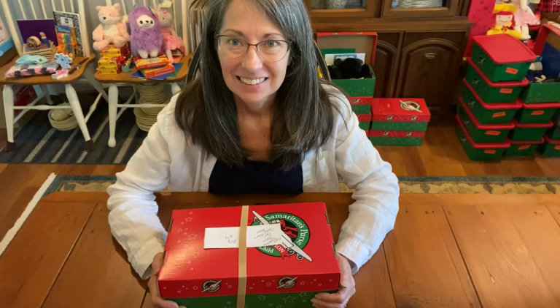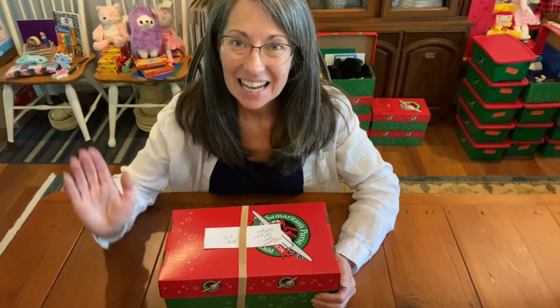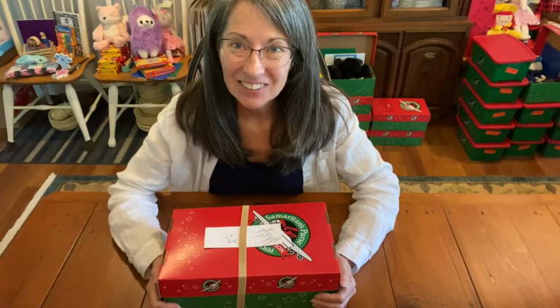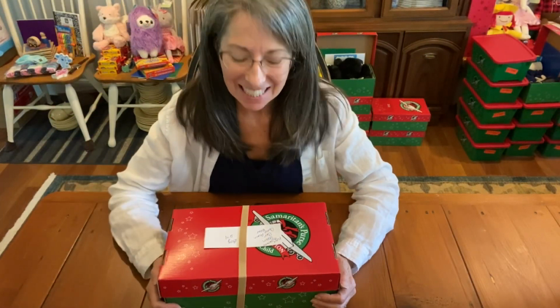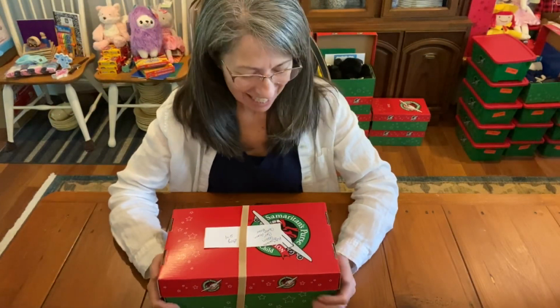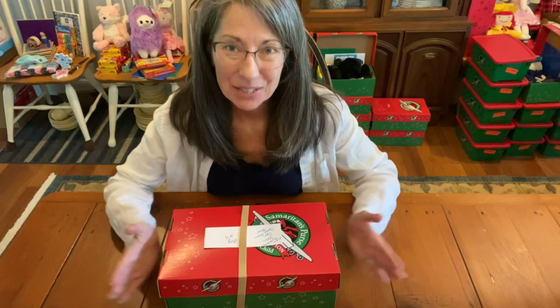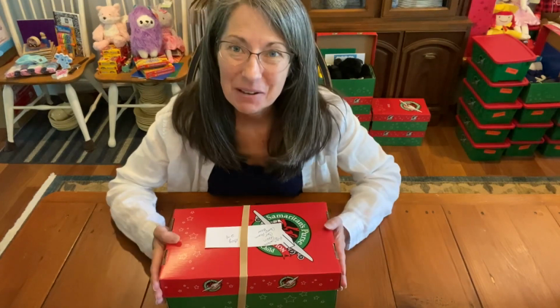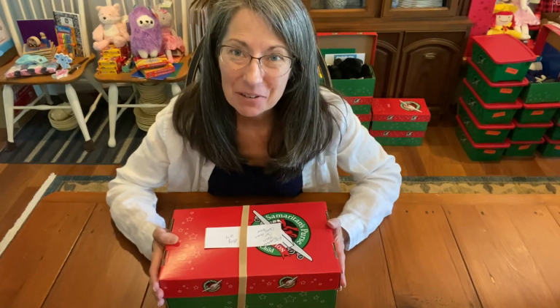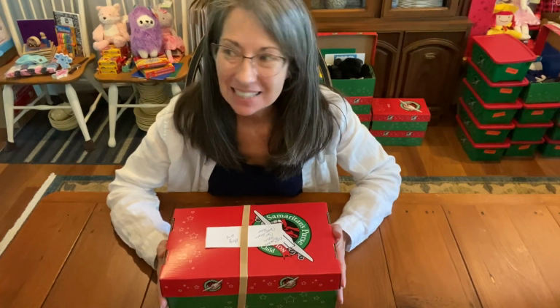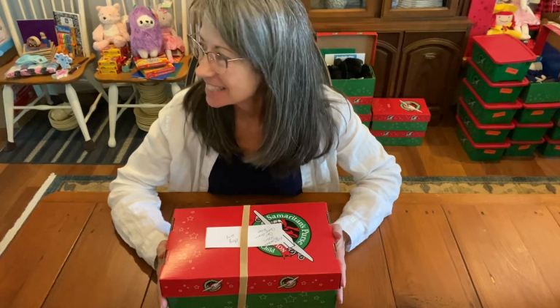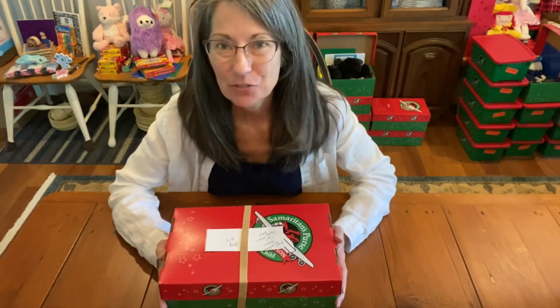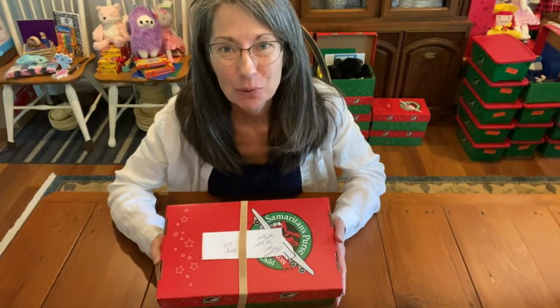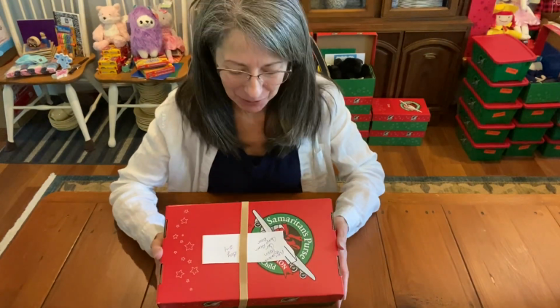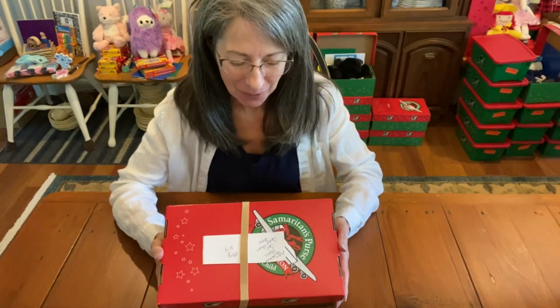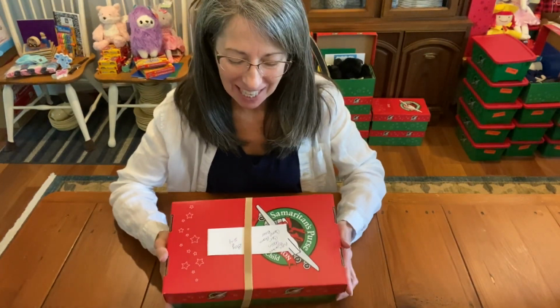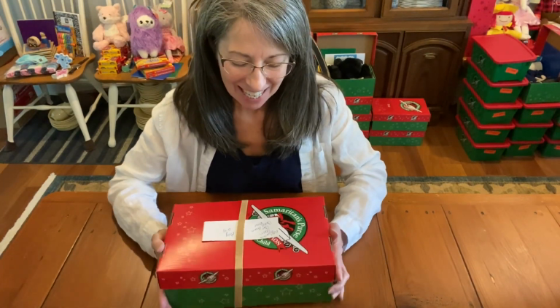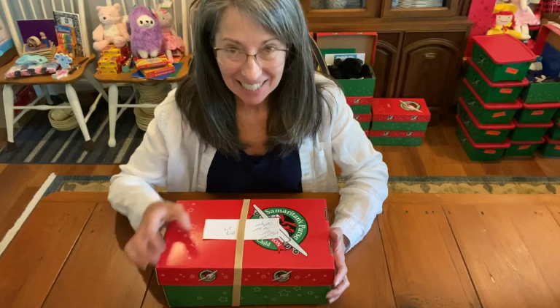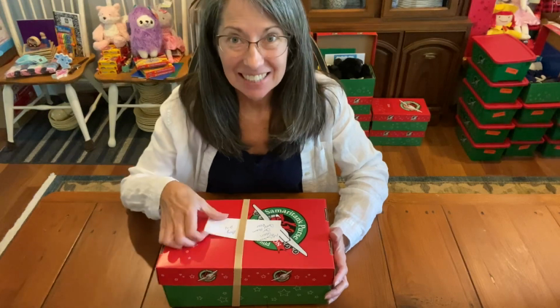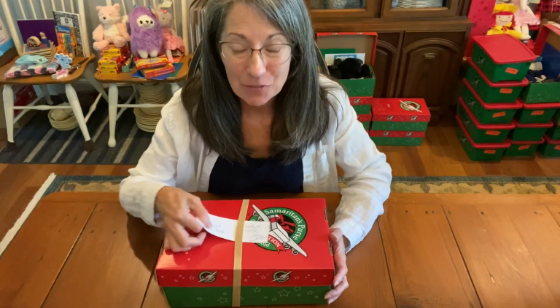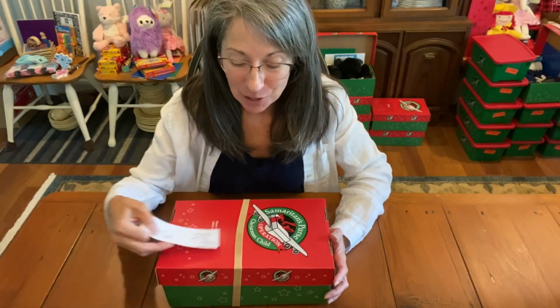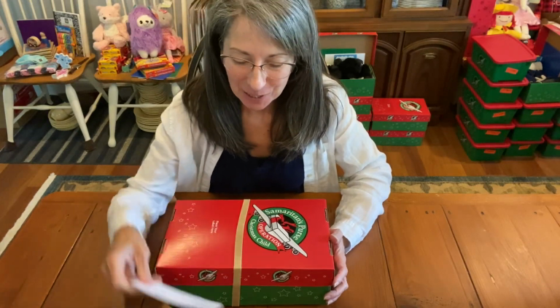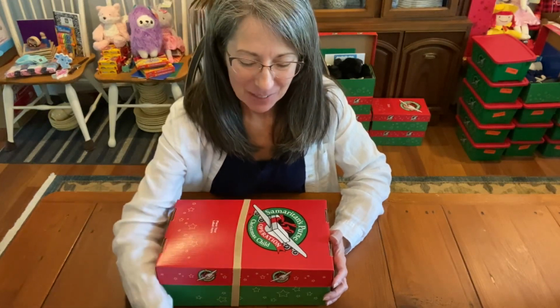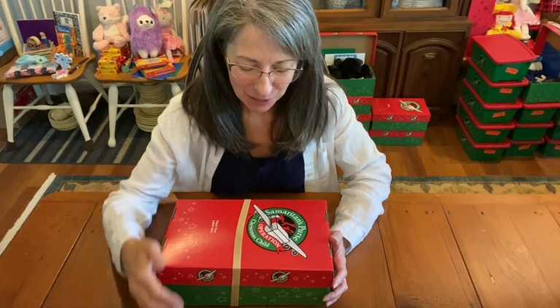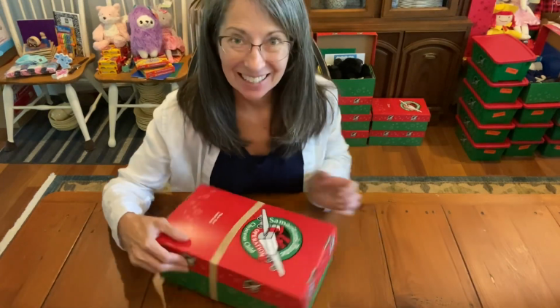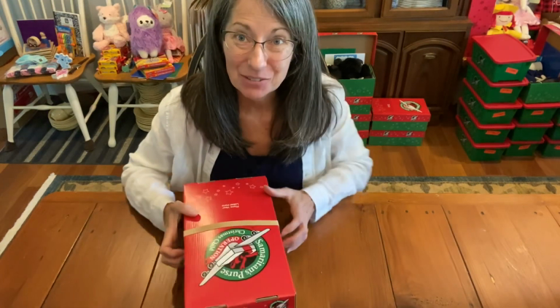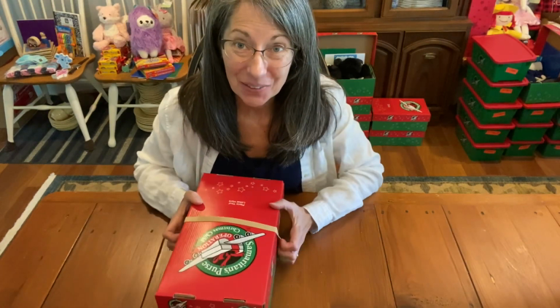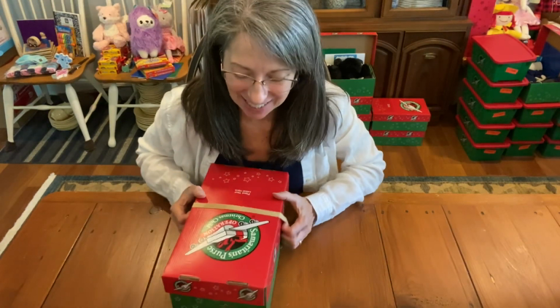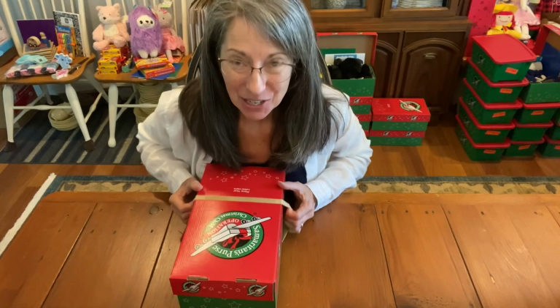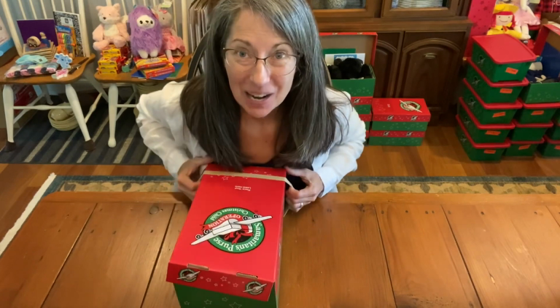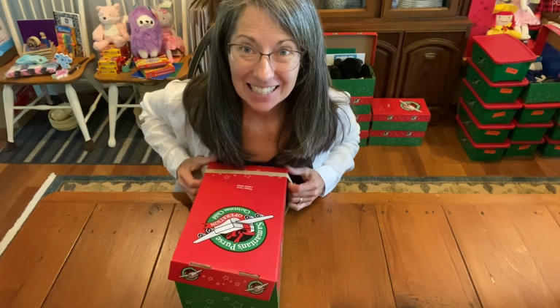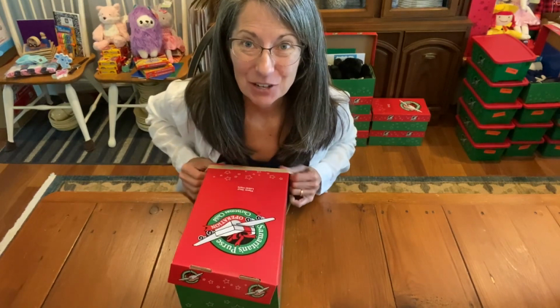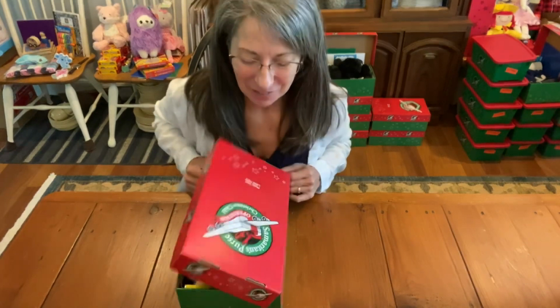Hi, it's Christy and I'm here with one of my favorite boxes. This is for a boy two to four and it has something very special inside that Michelle made, and that's one of the reasons why it's one of my favorites.